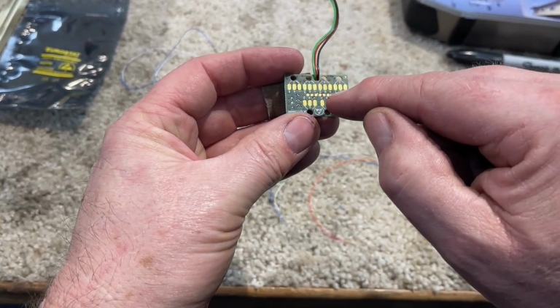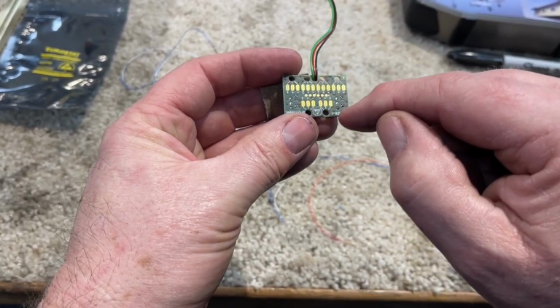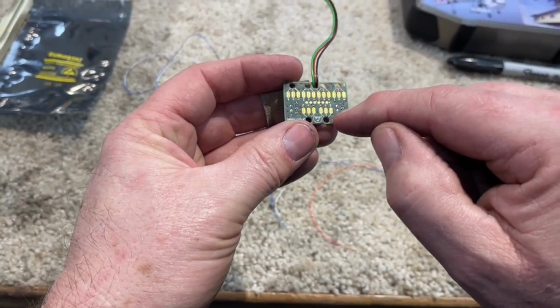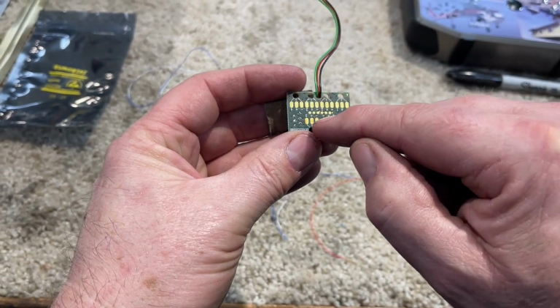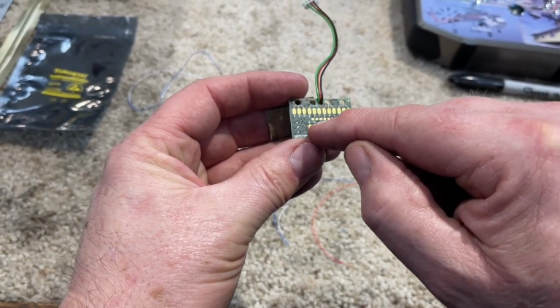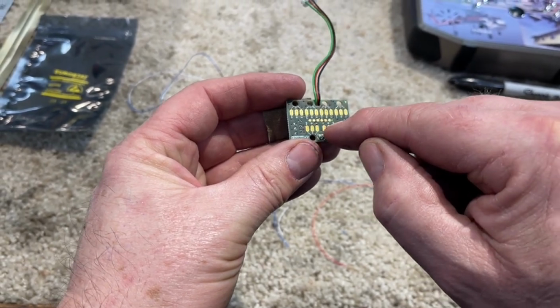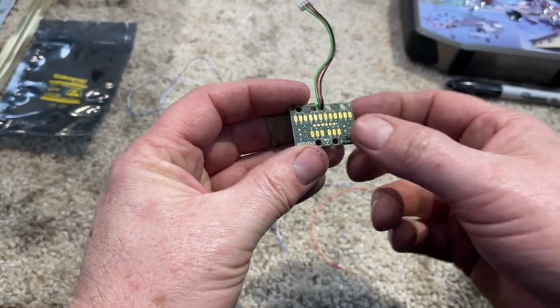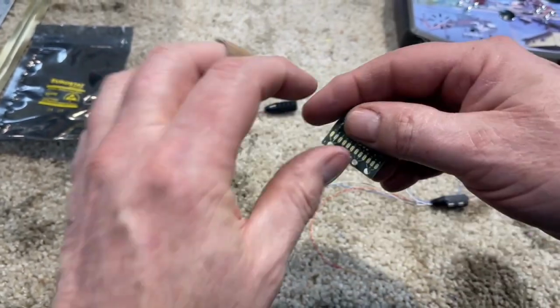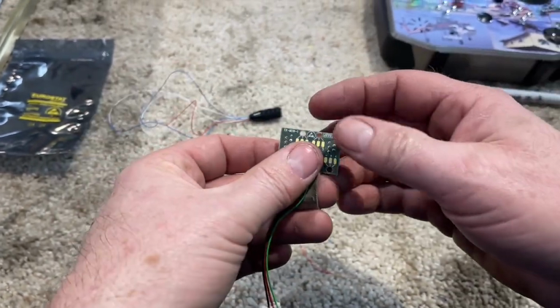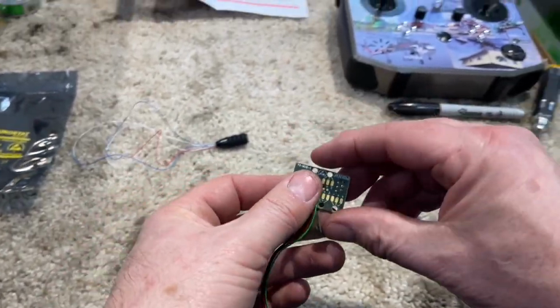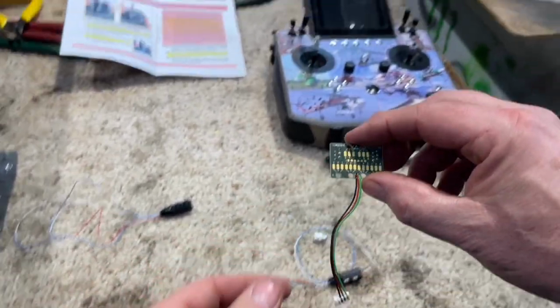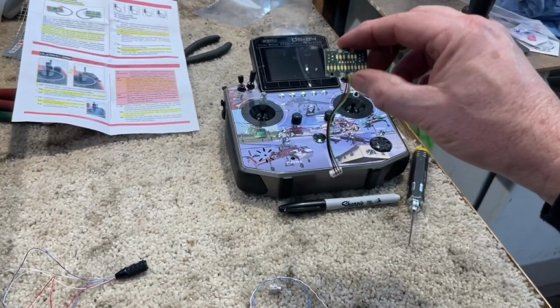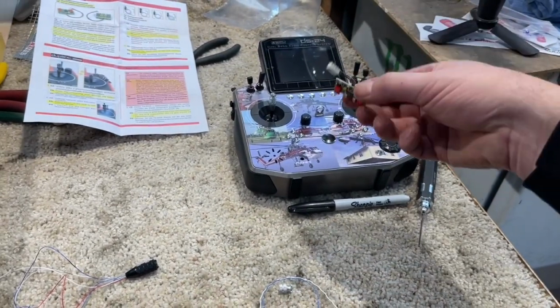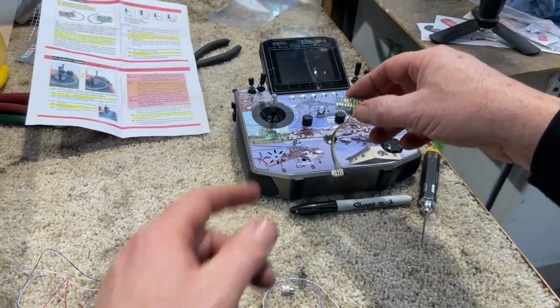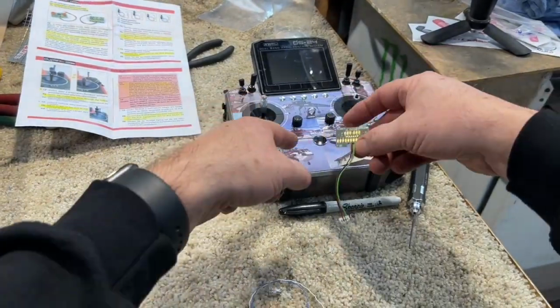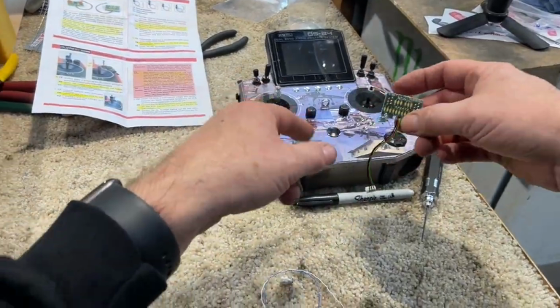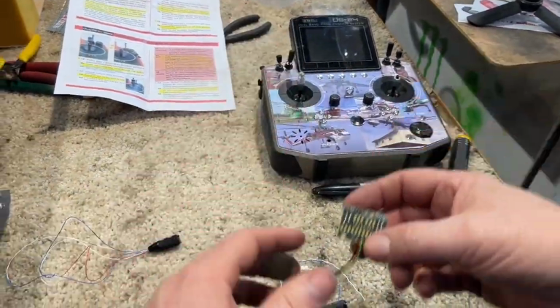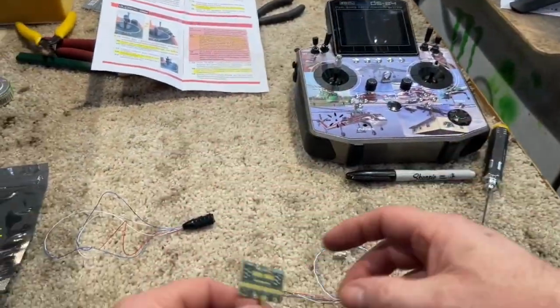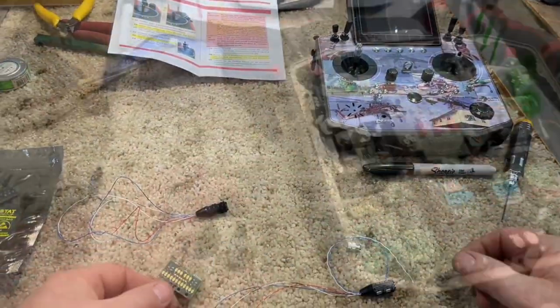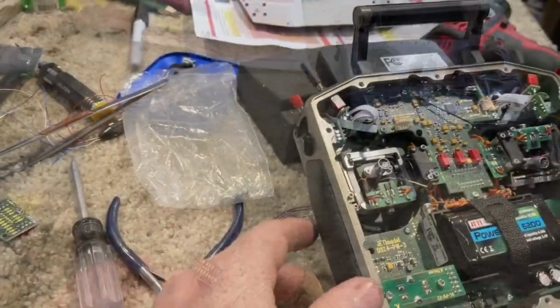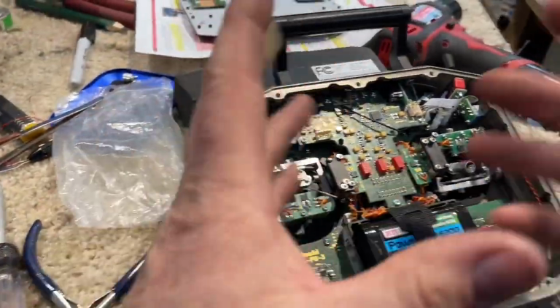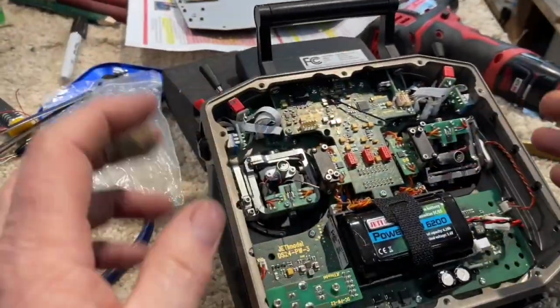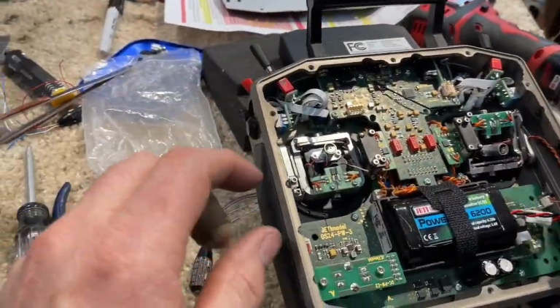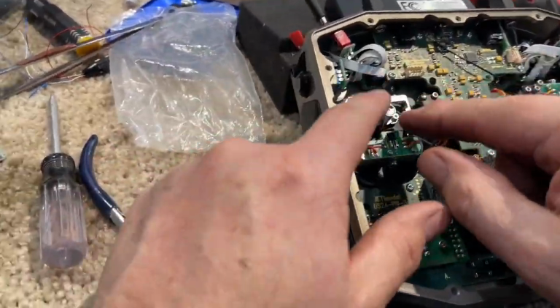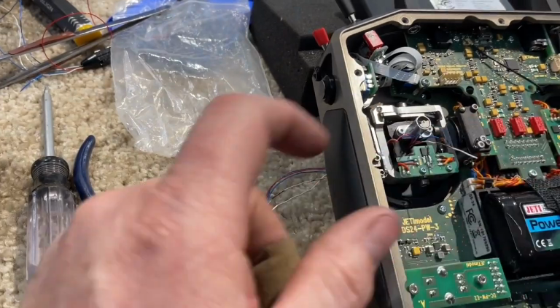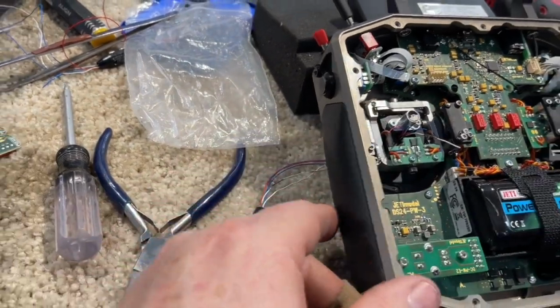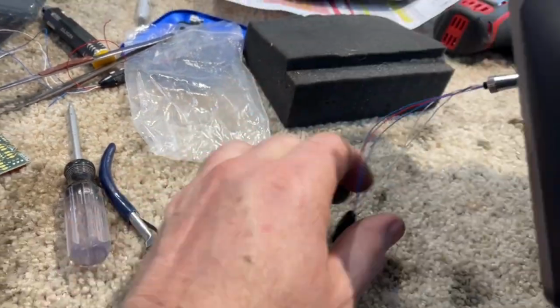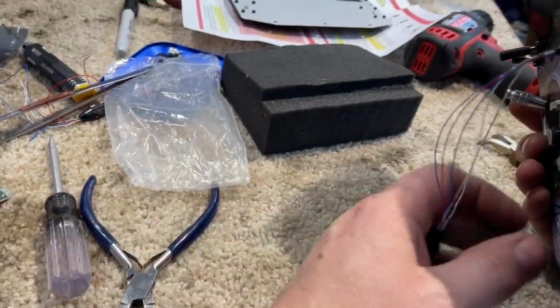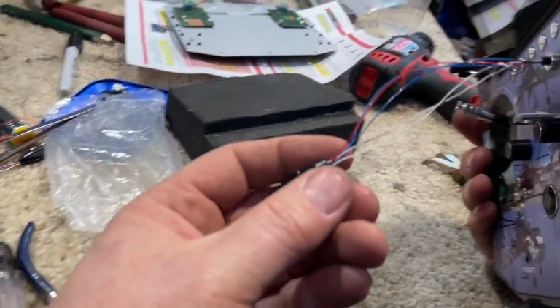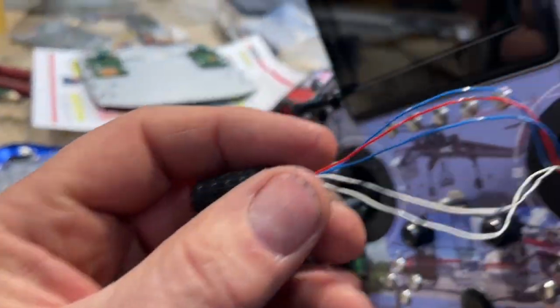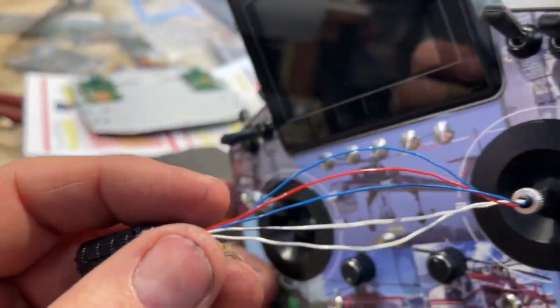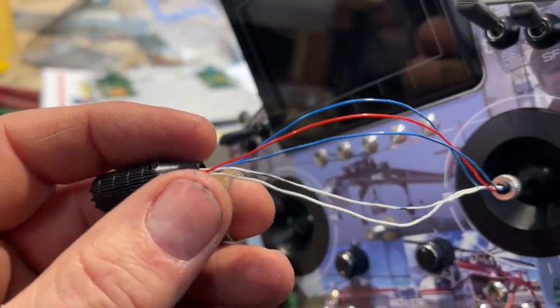This is the expander for Jetty — there are six spots that you can solder stuff onto. We're gonna put this on here and then this goes into the inside of the Jetty.